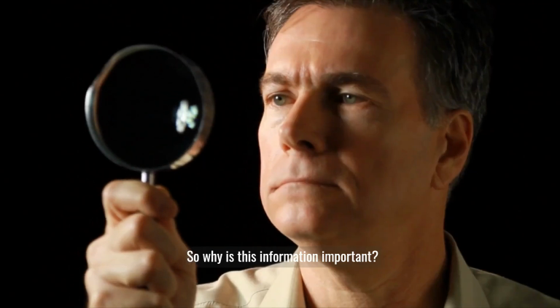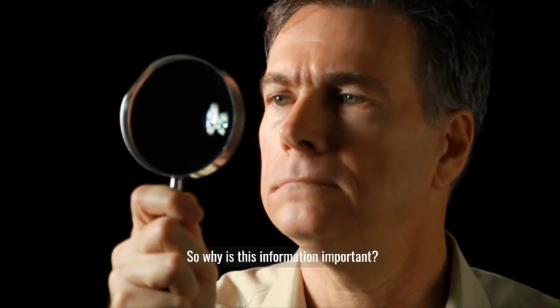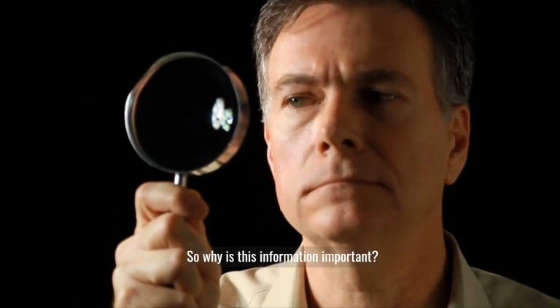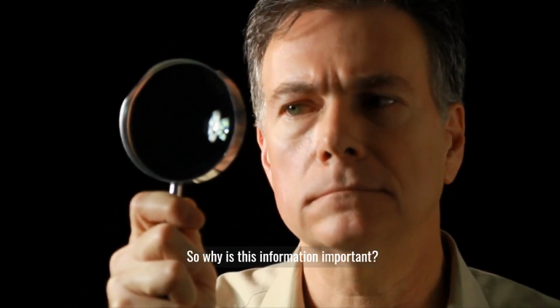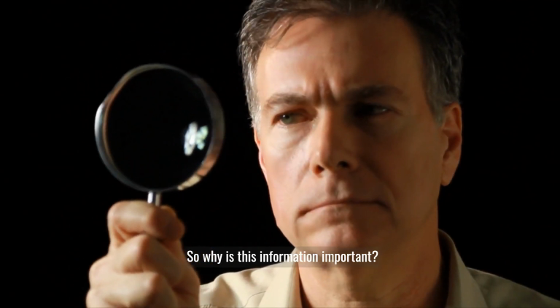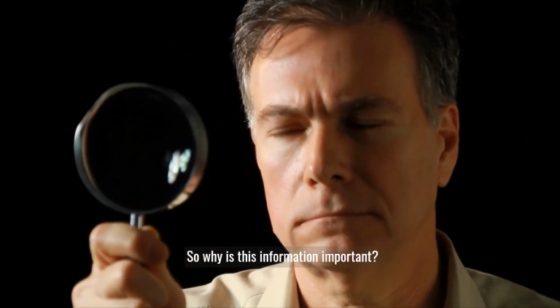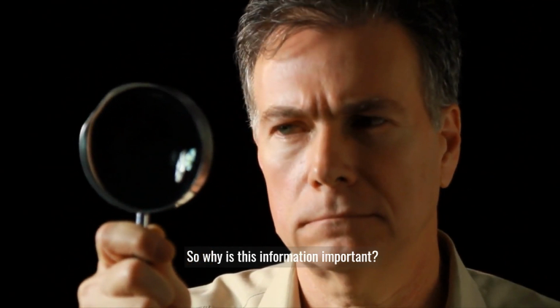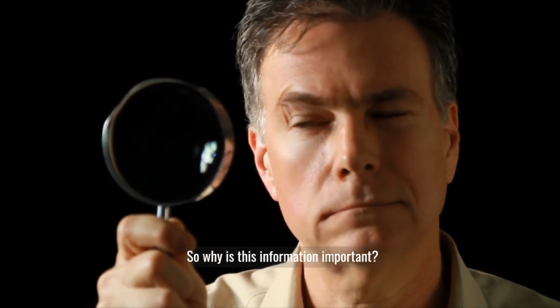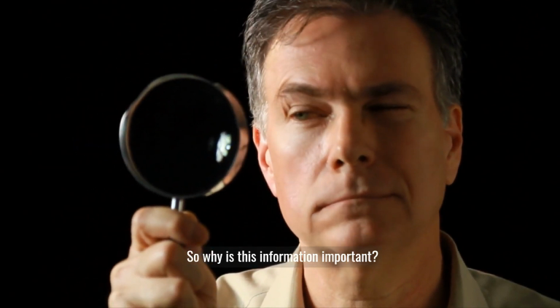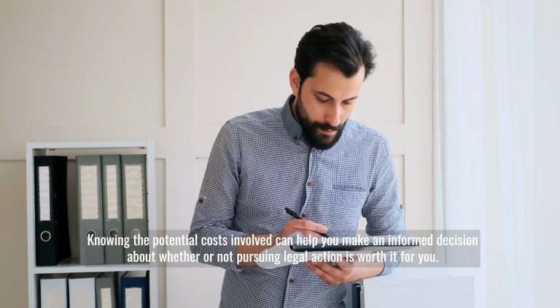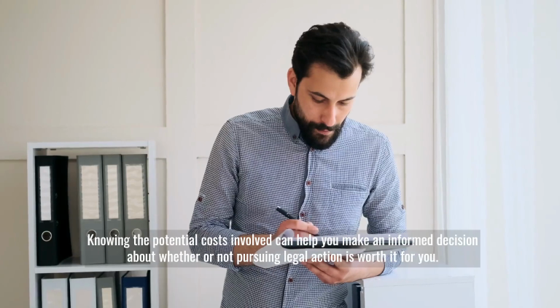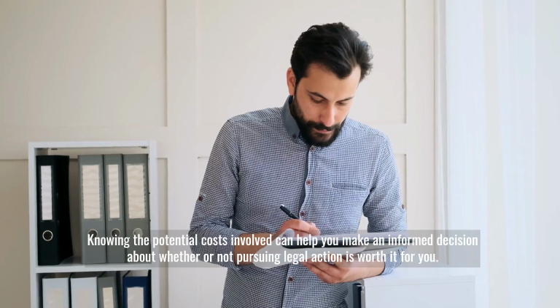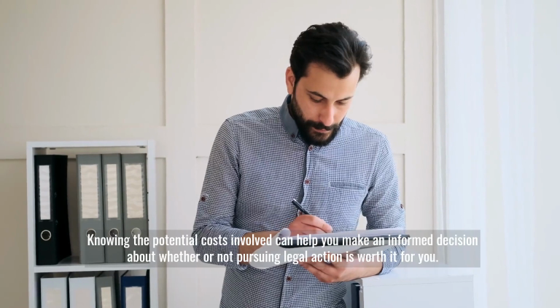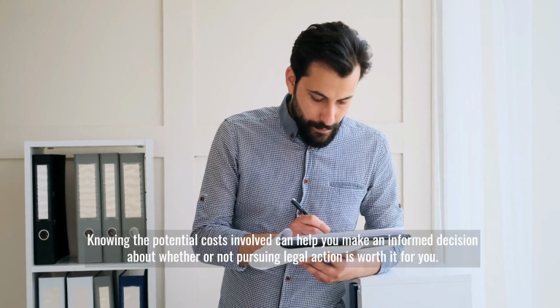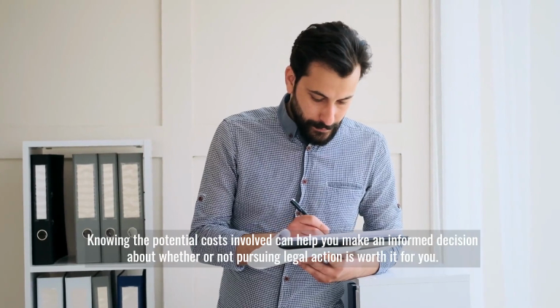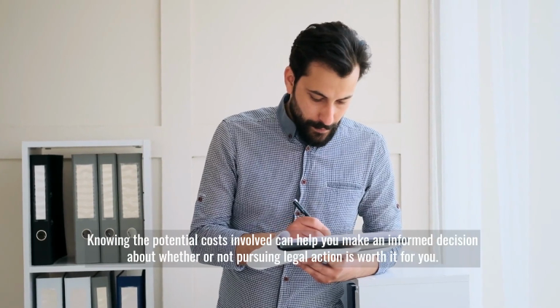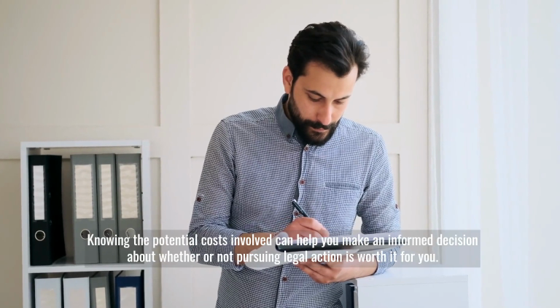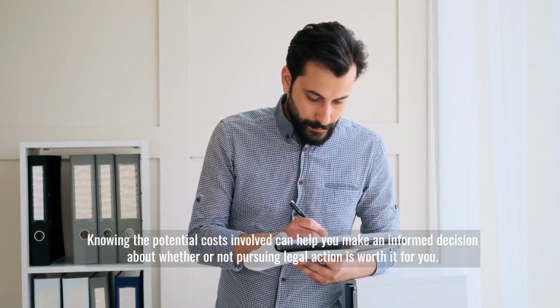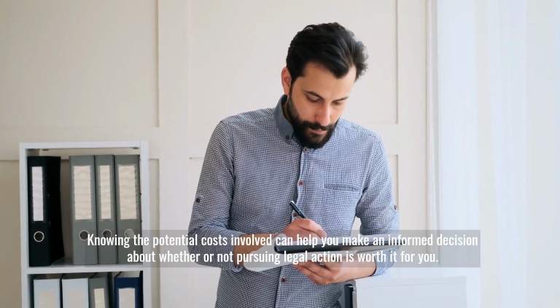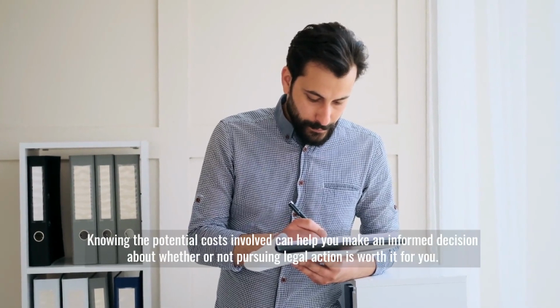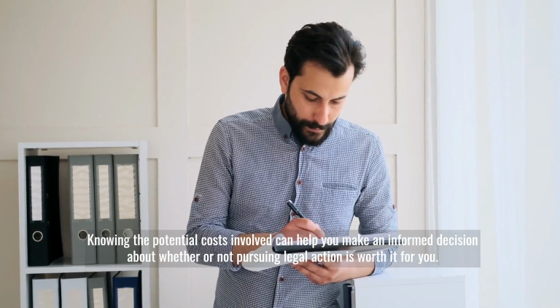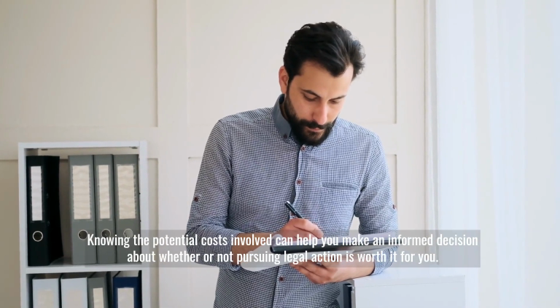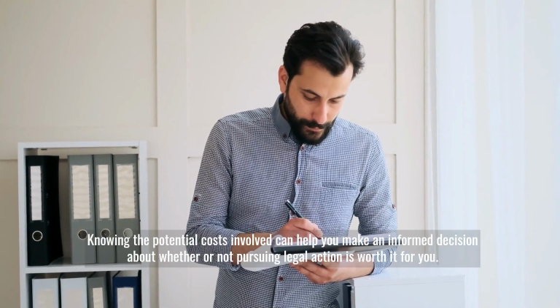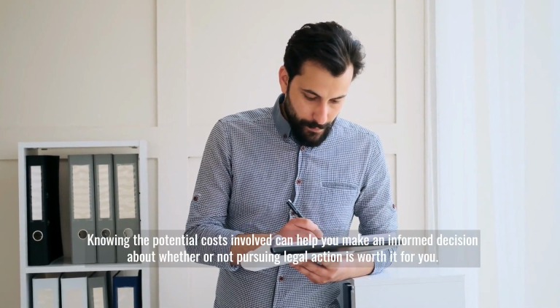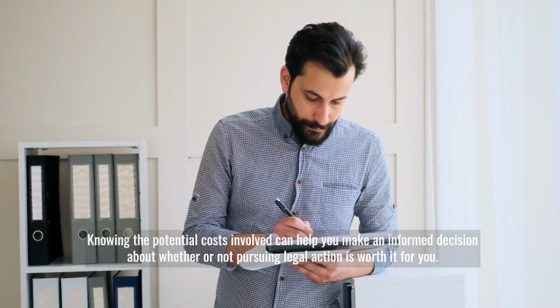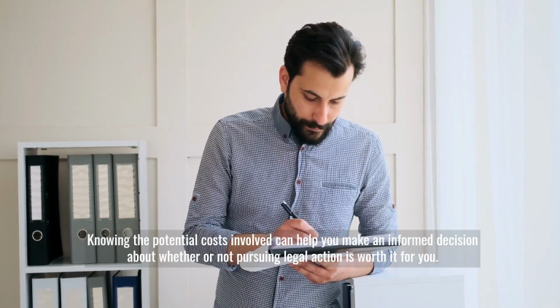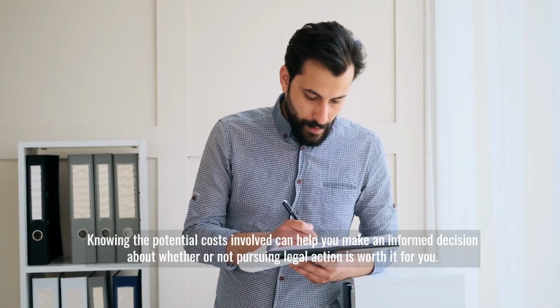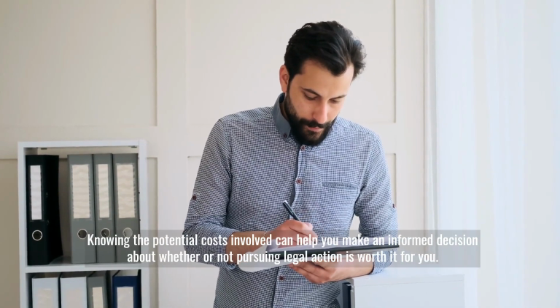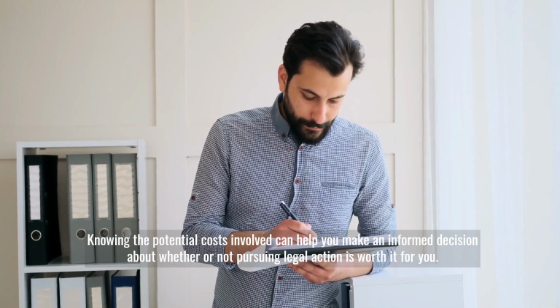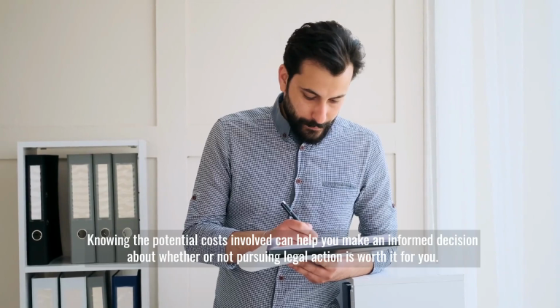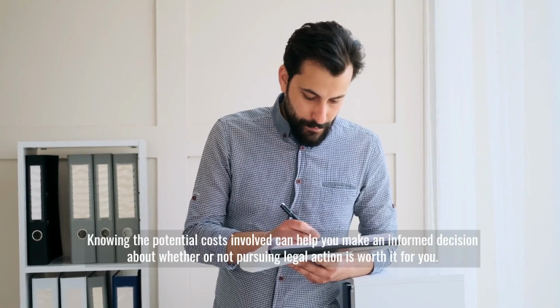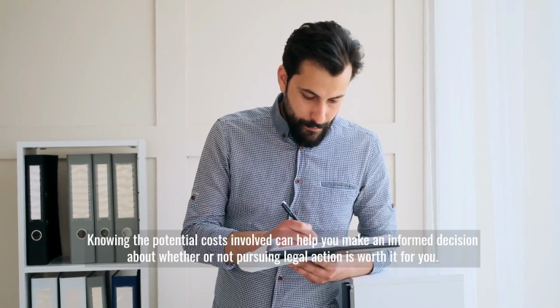So why is this information important? Knowing the potential costs involved can help you make an informed decision about whether or not pursuing legal action is worth it for you.